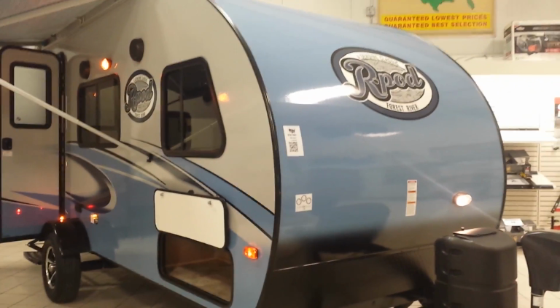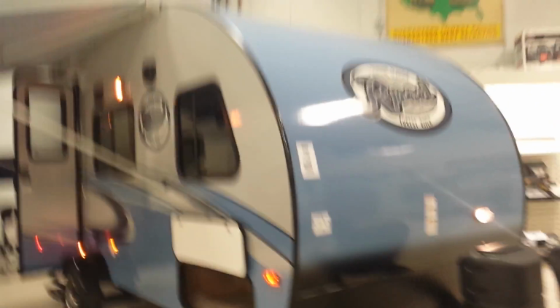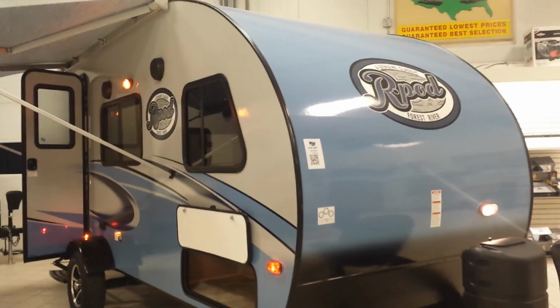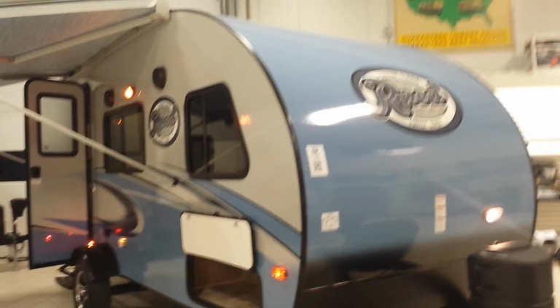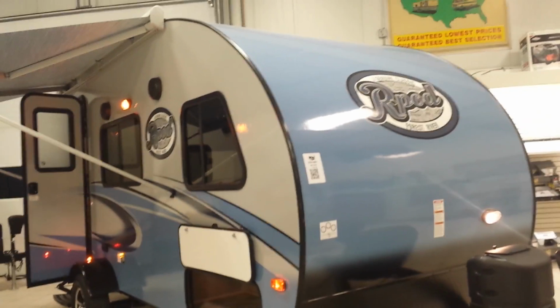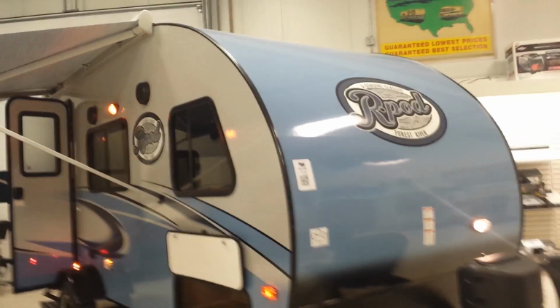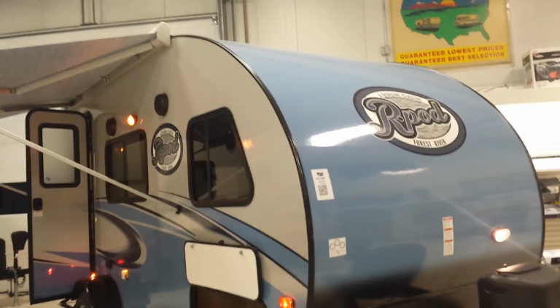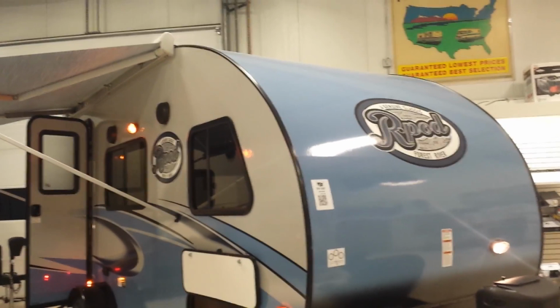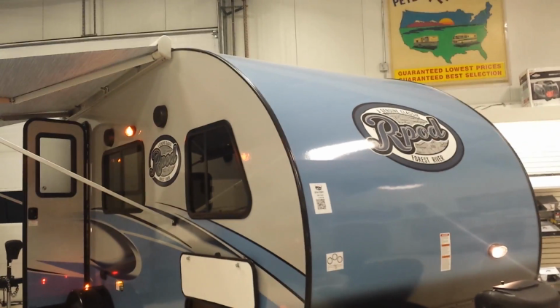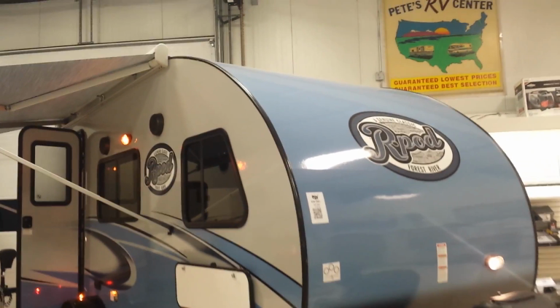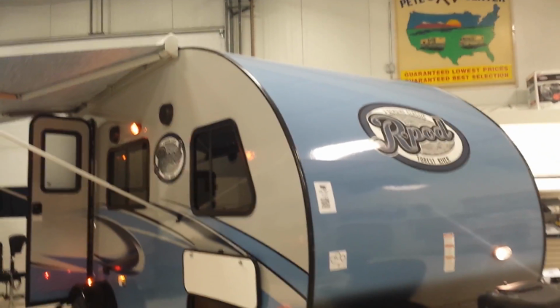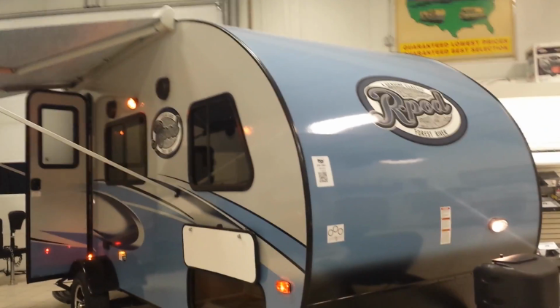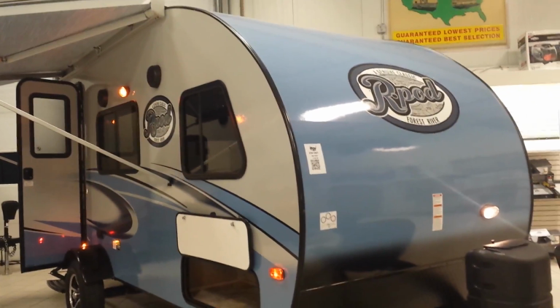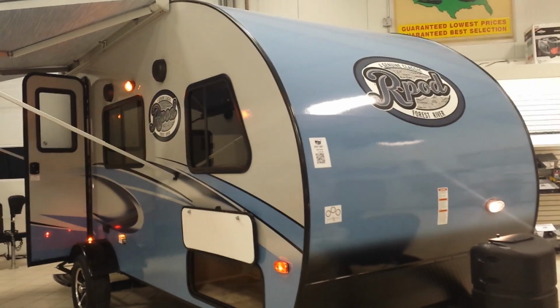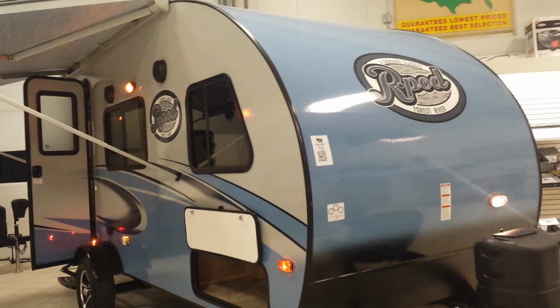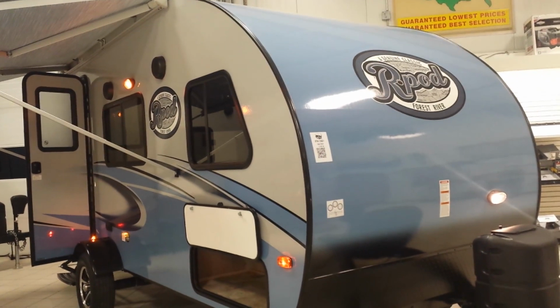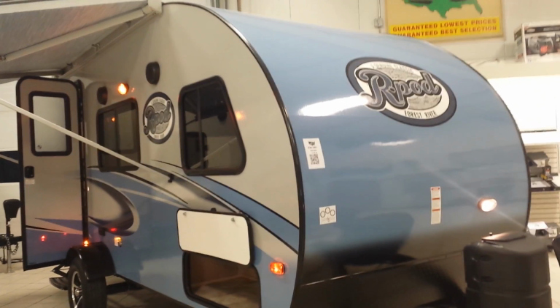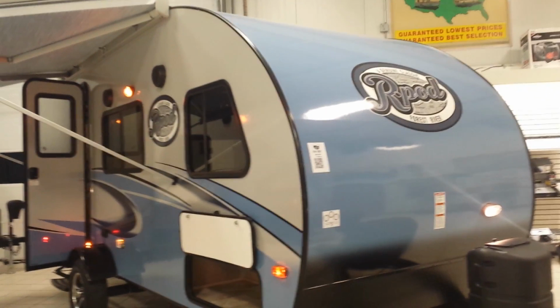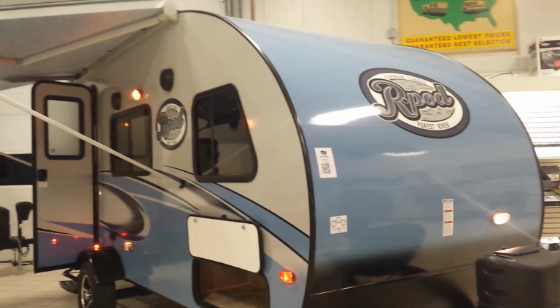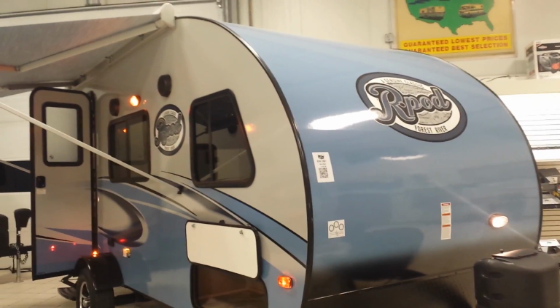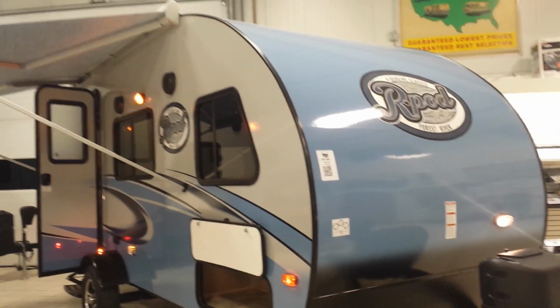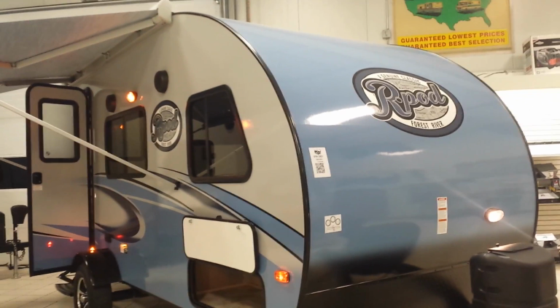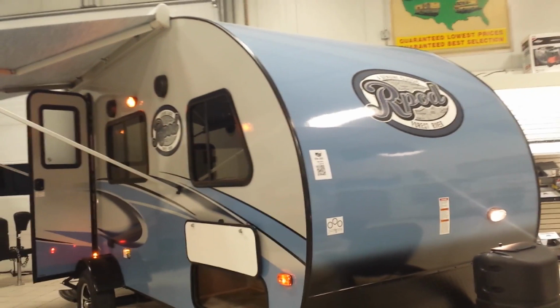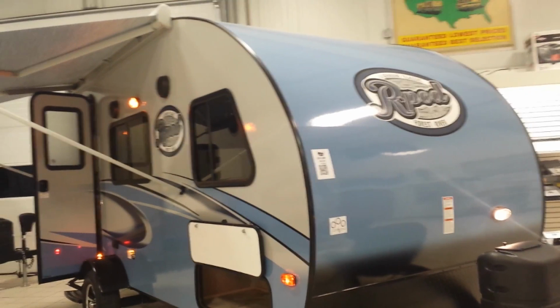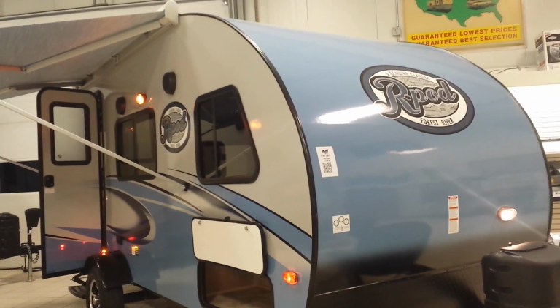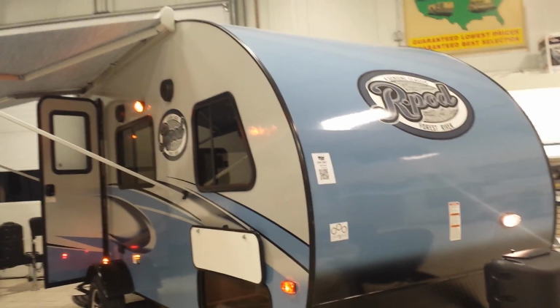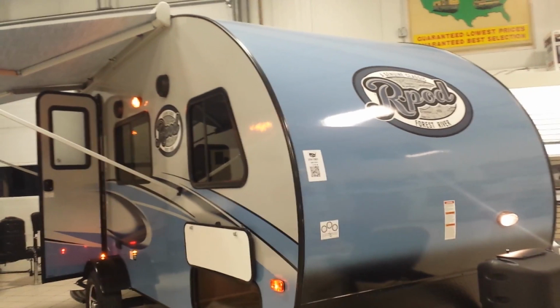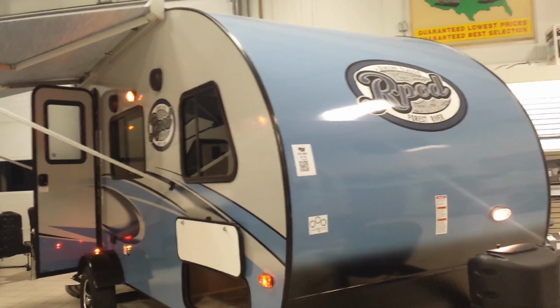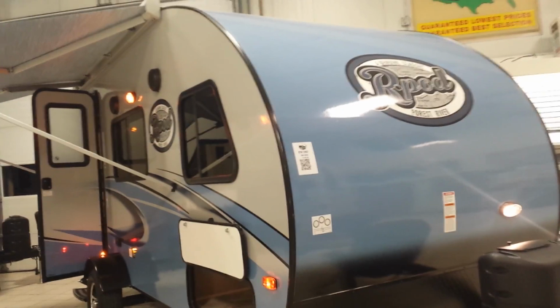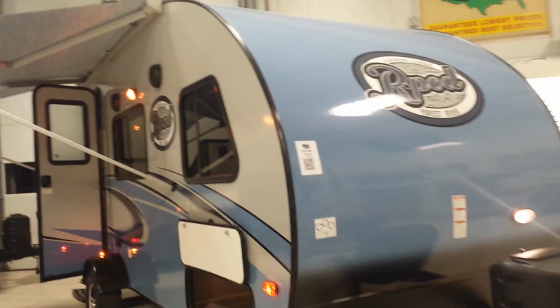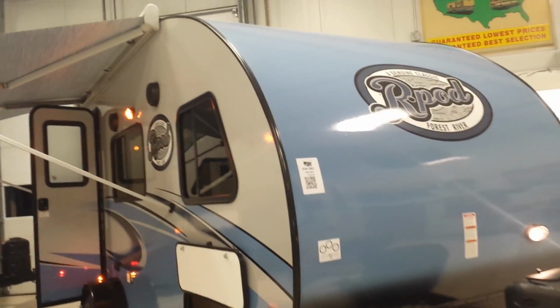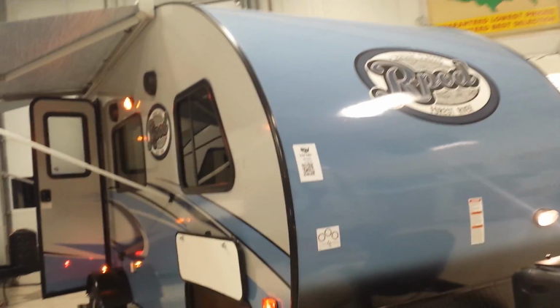Good afternoon everyone, this is Ken LeClaire from Pete's RV Center in South Burlington, Vermont. Today I want to talk about this R-Pod. This is a 2017 R-Pod 180.